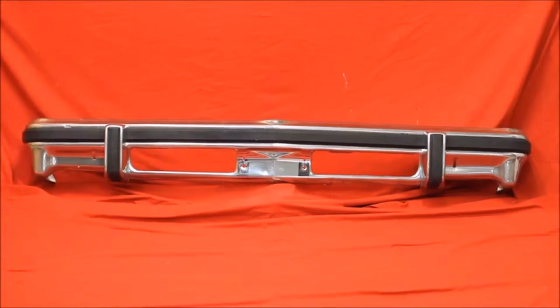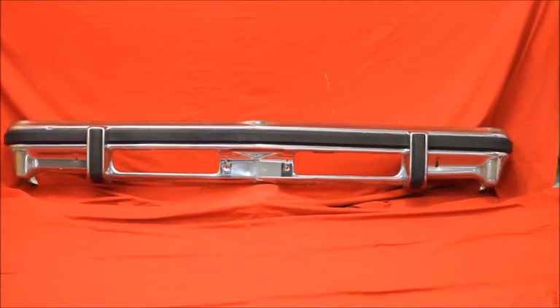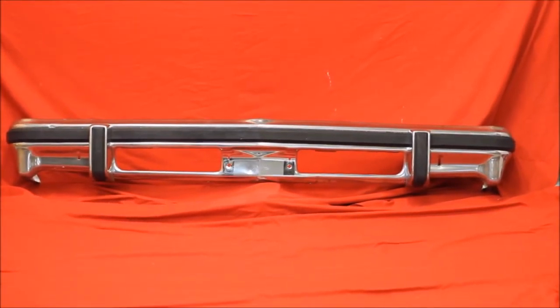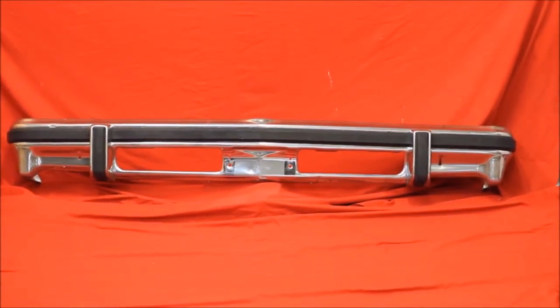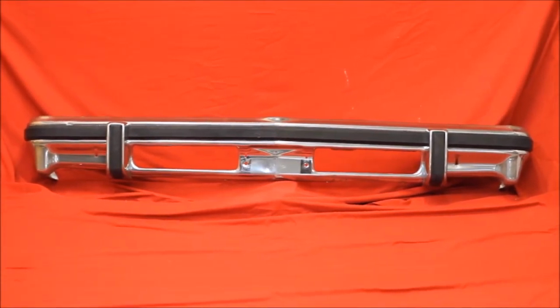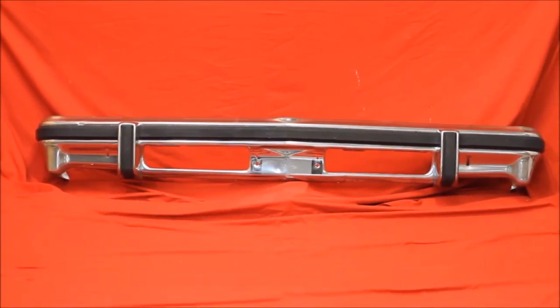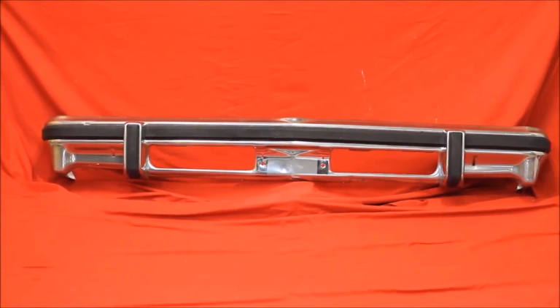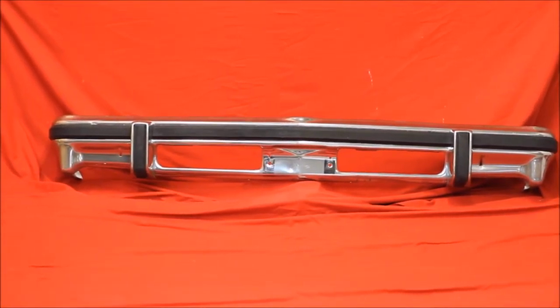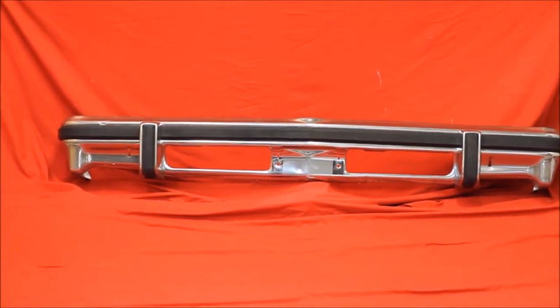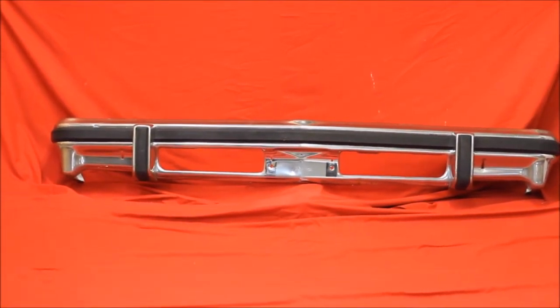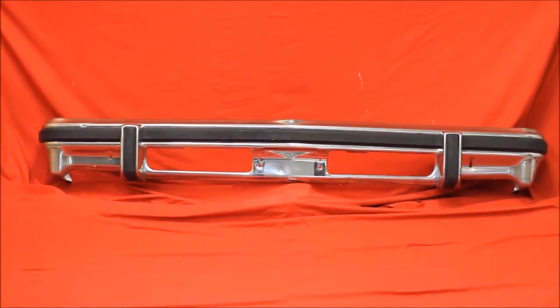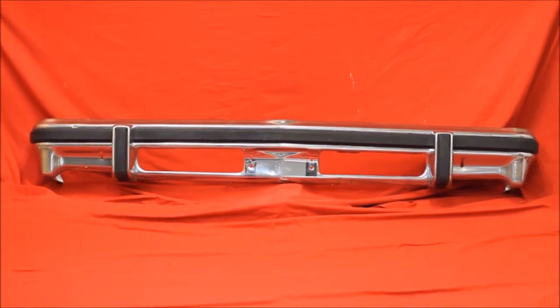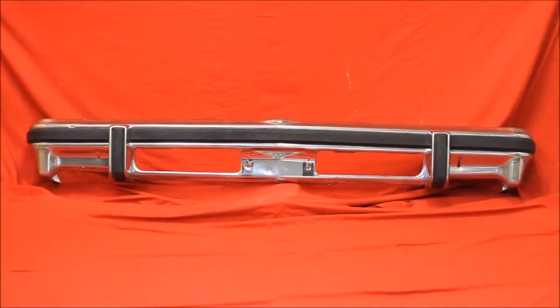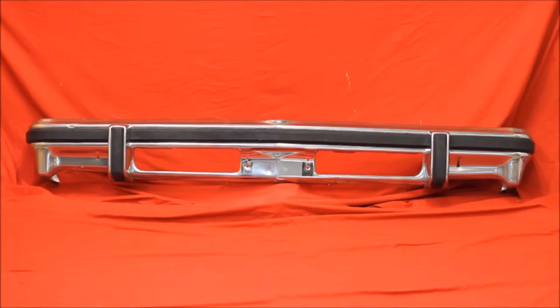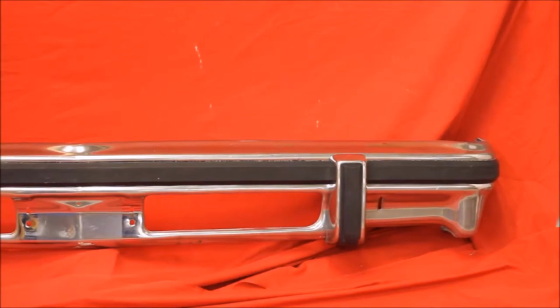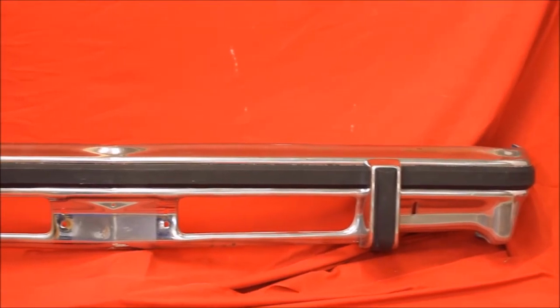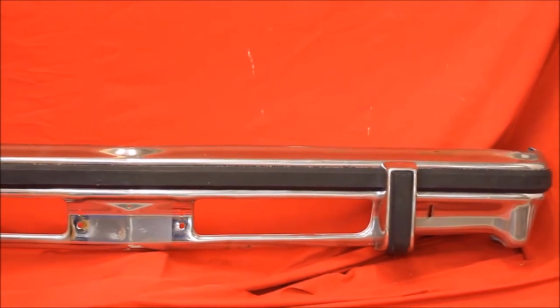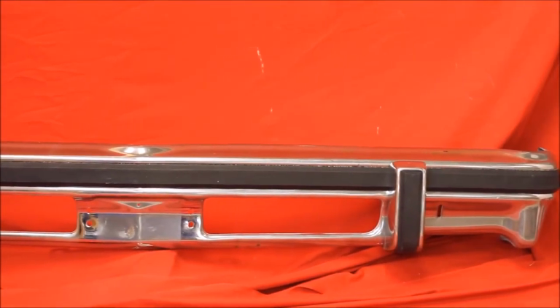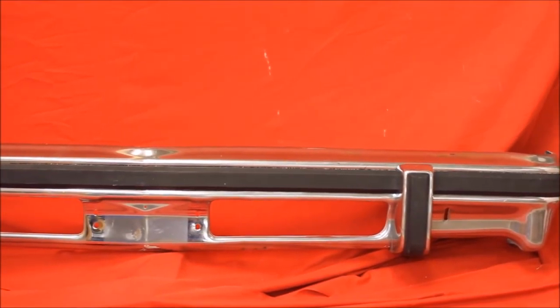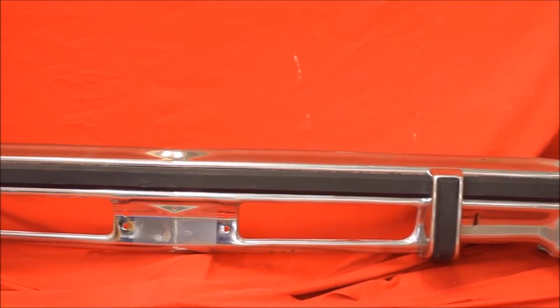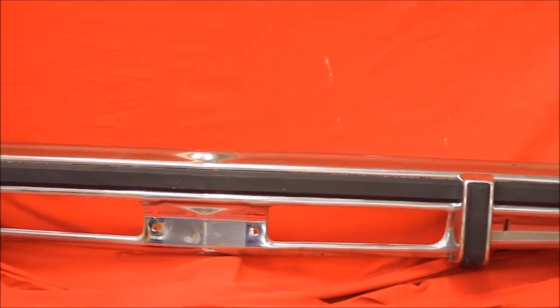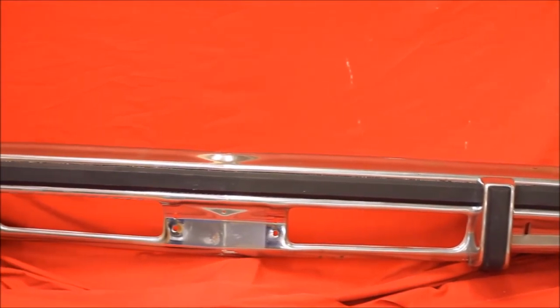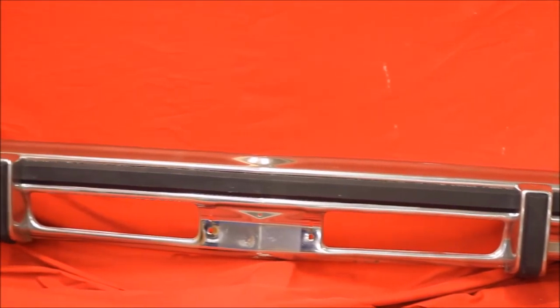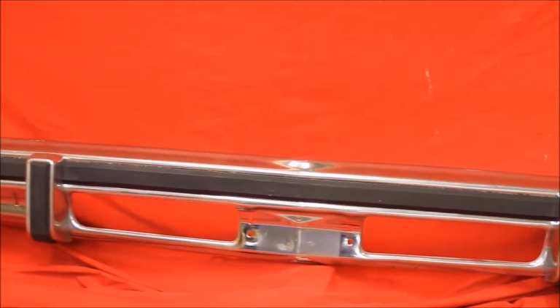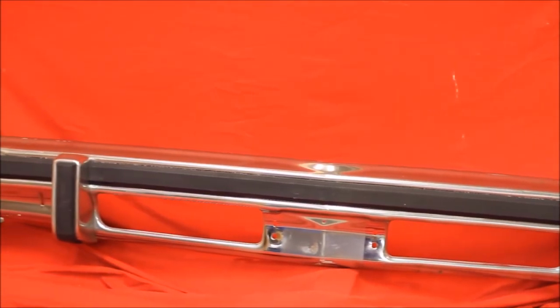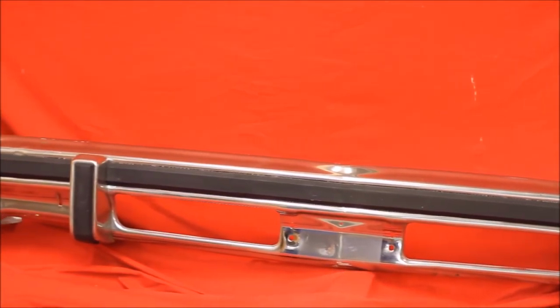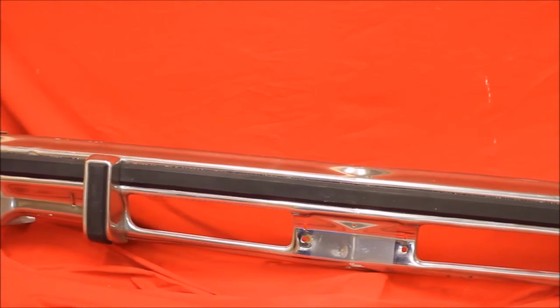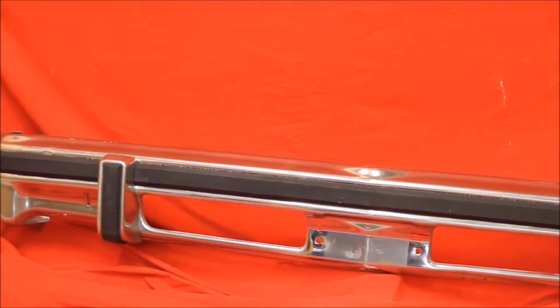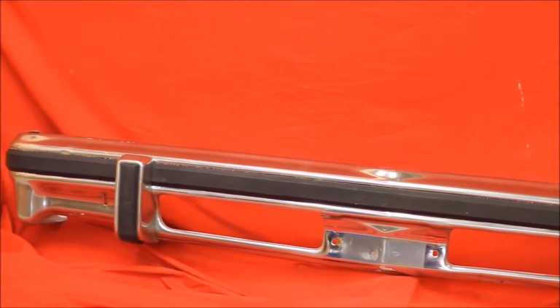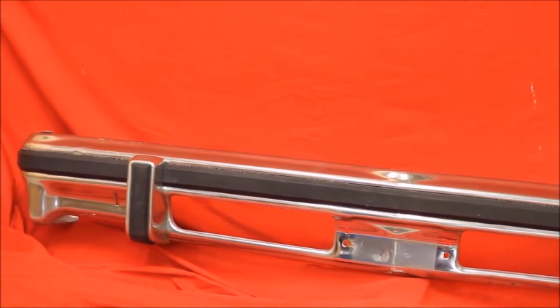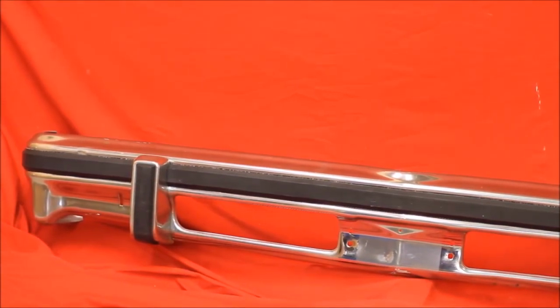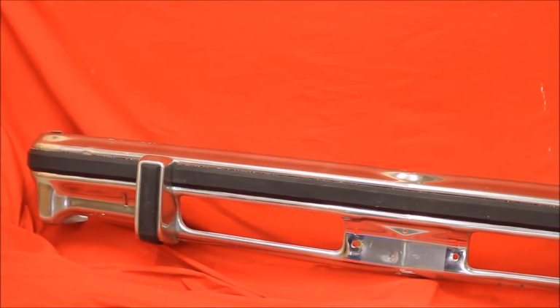Looking for a nice 76-77 LeBond's front bumper. Nice bumper, nice impact strip. This is a close-up of that 76-77 LeBond's front bumper. Very nice used. It's not perfect, but it's rust-free and nice and straight.